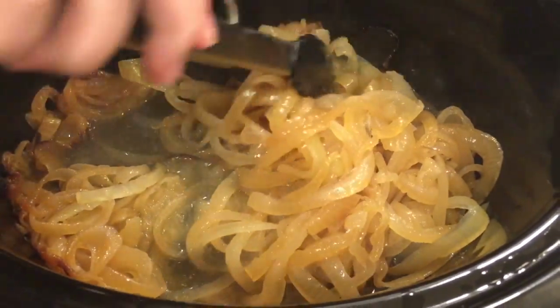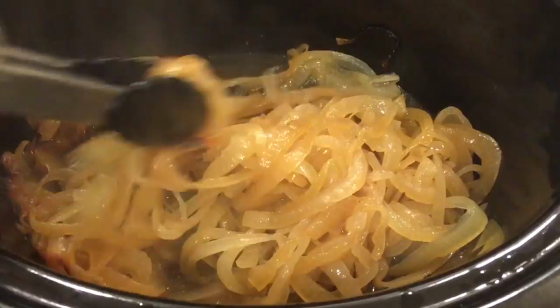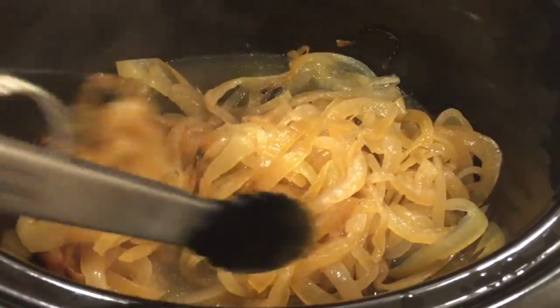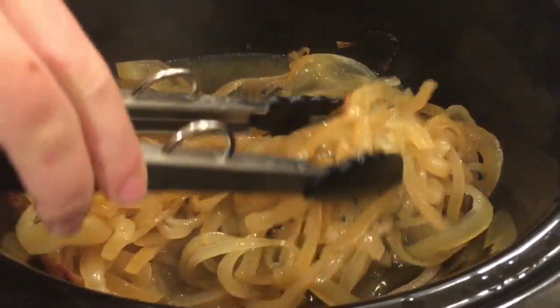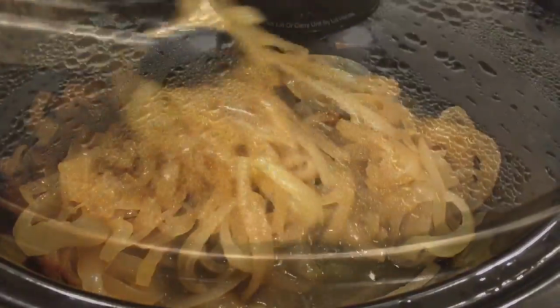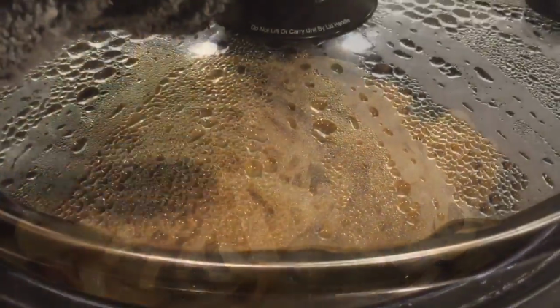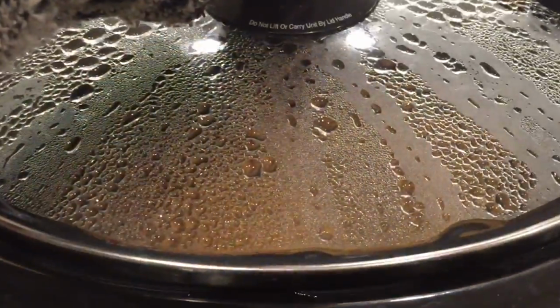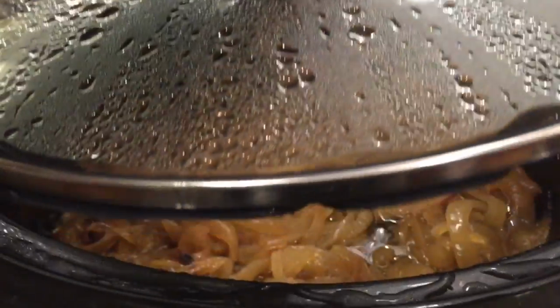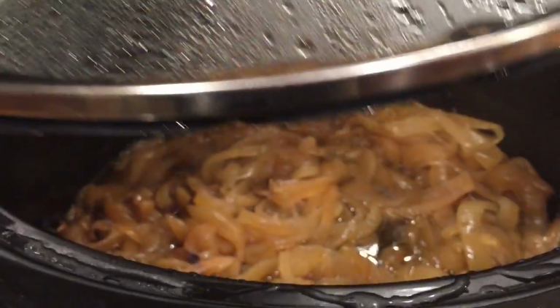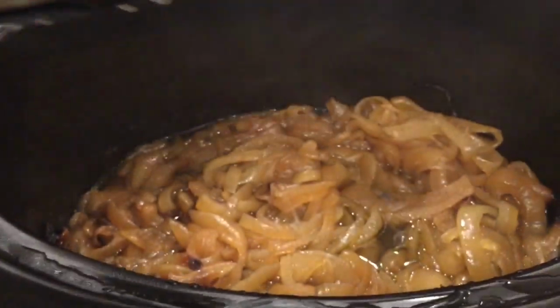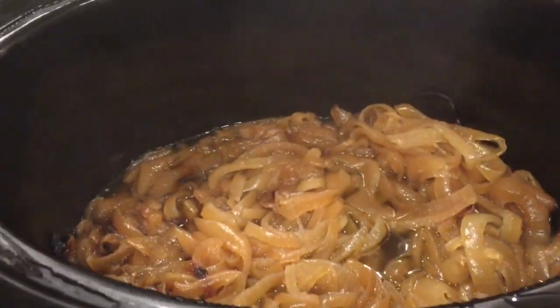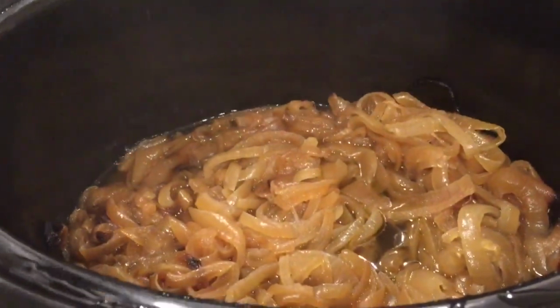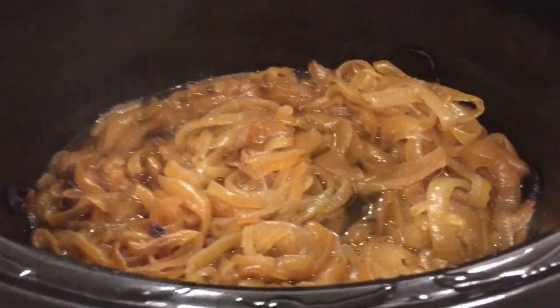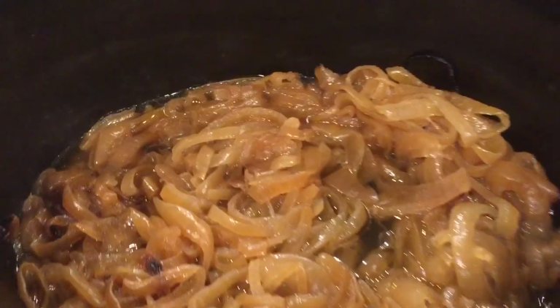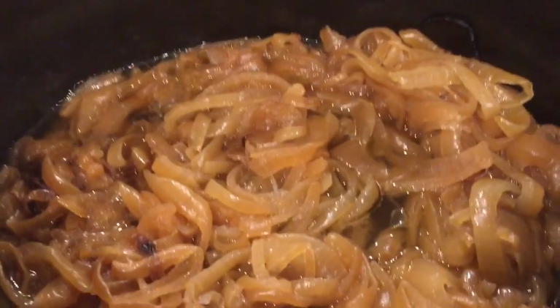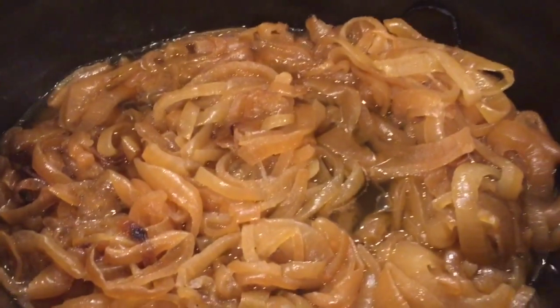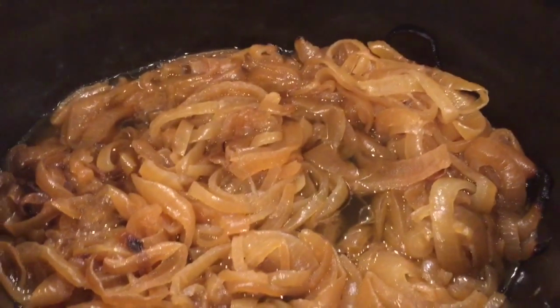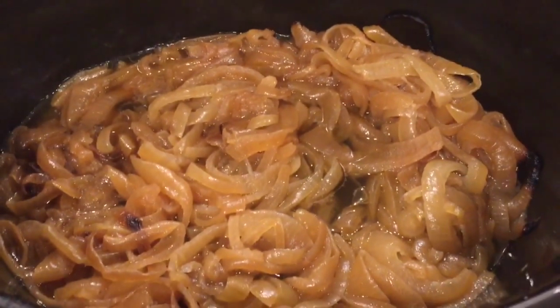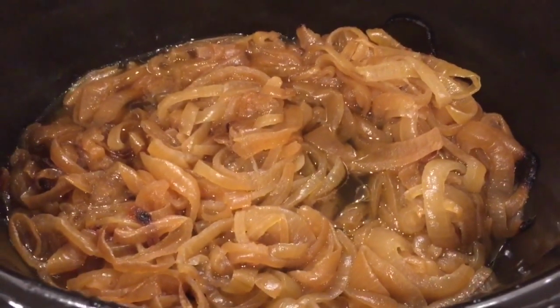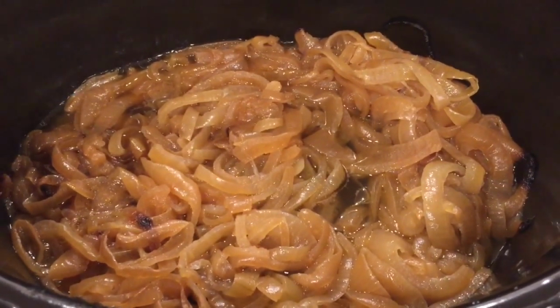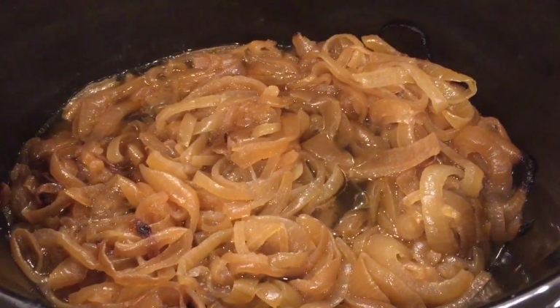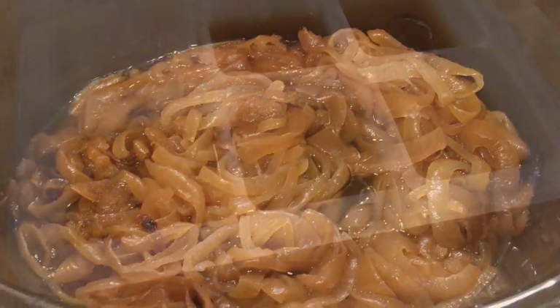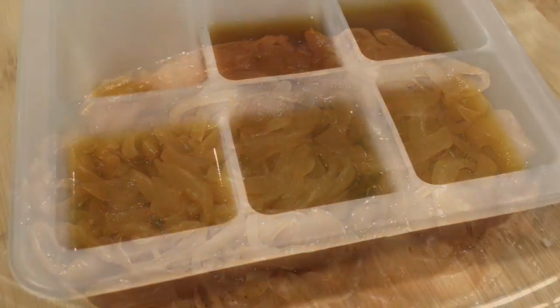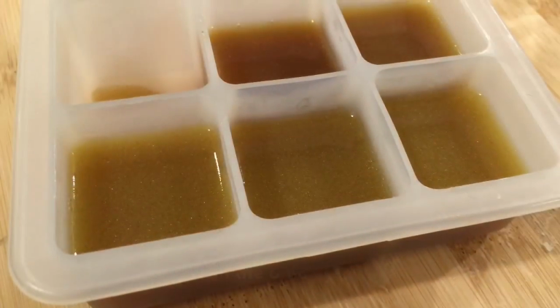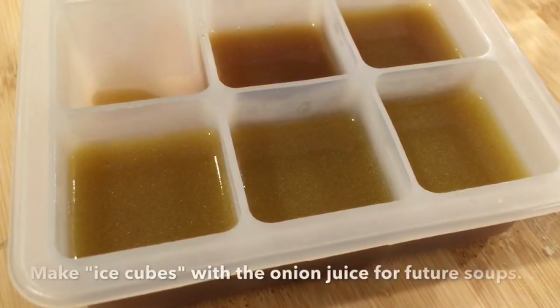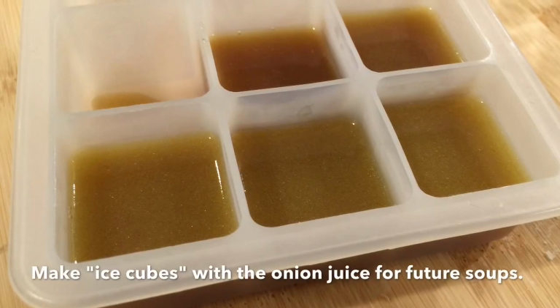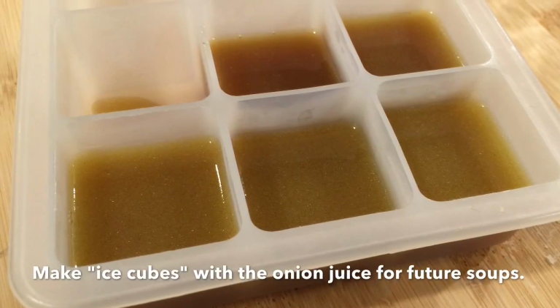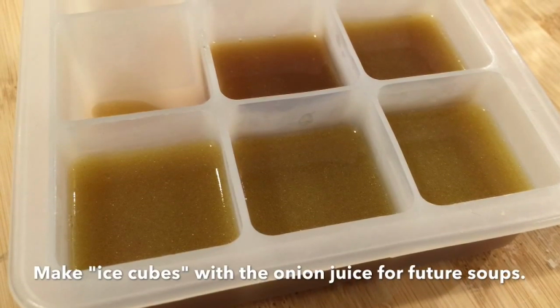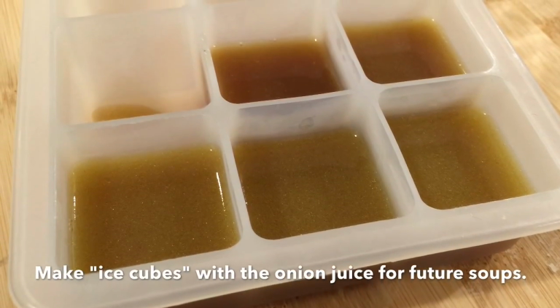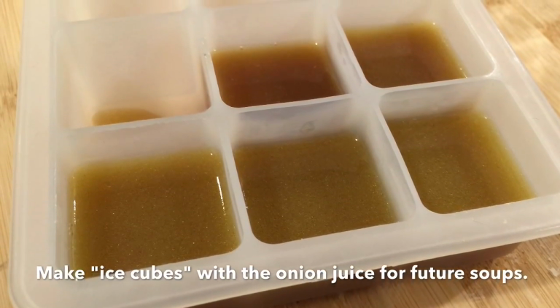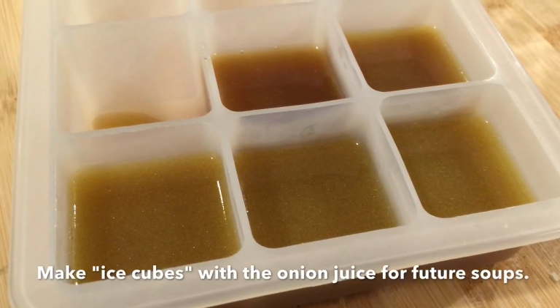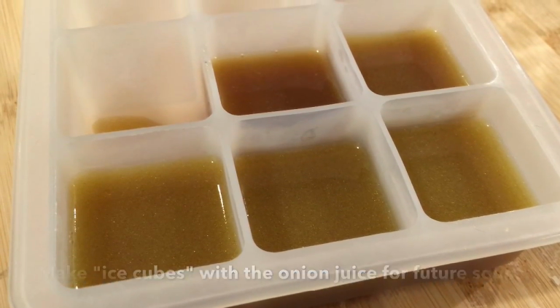When the cooking time is done, drain the onions and place them in an airtight container. You can also take the juice of the onions and make fabulous frozen ice cubes that will be great for future recipes.